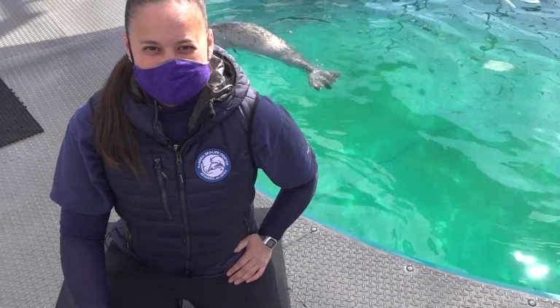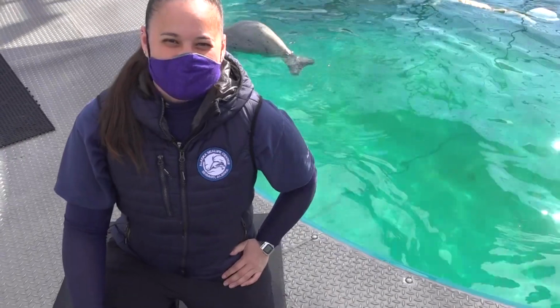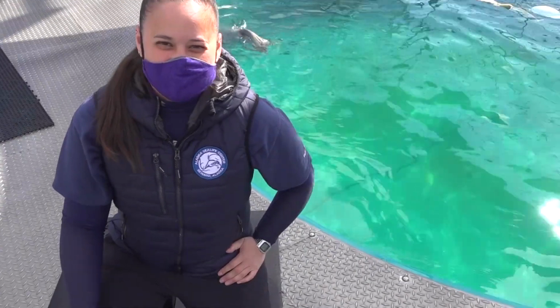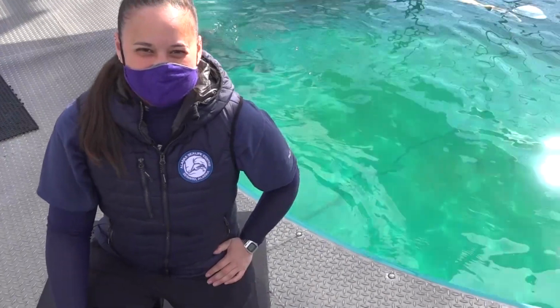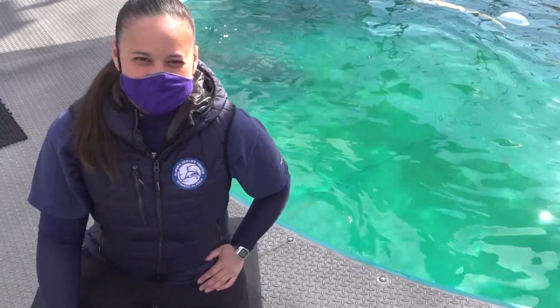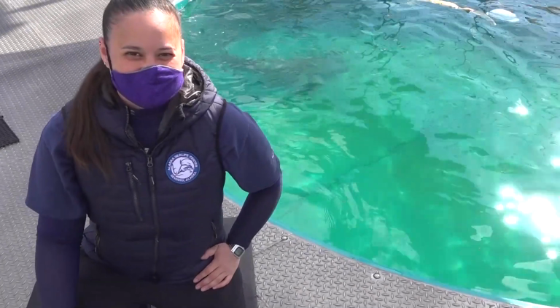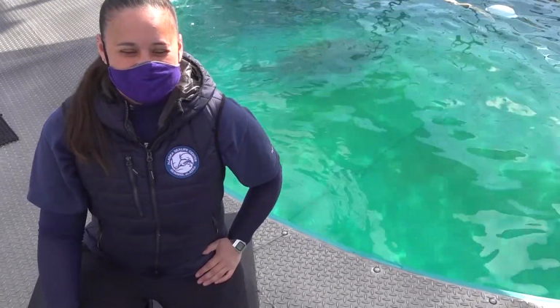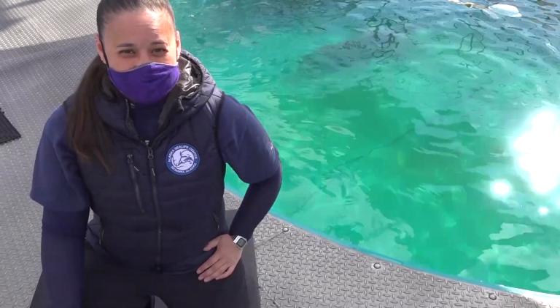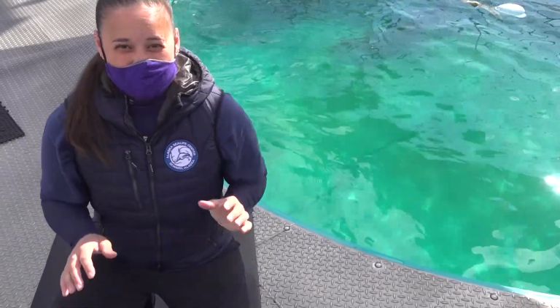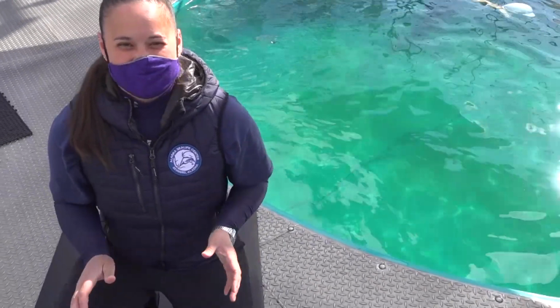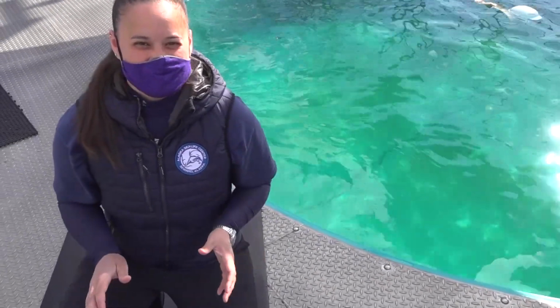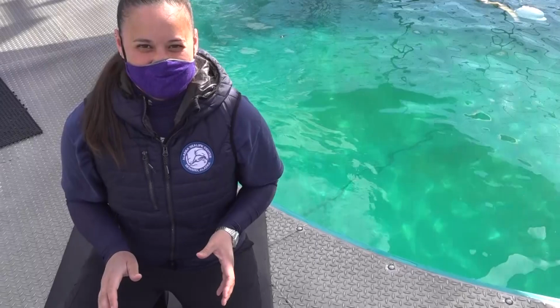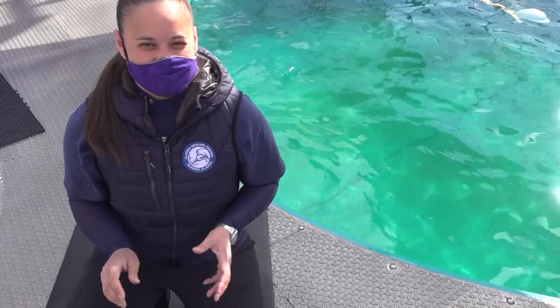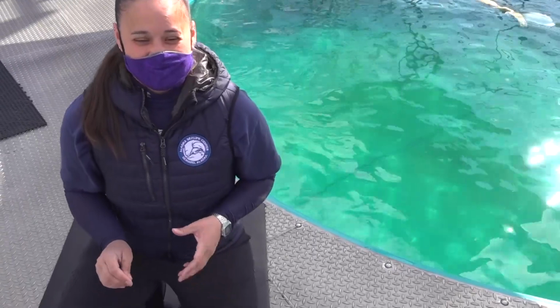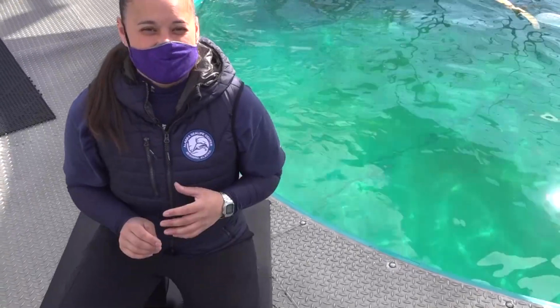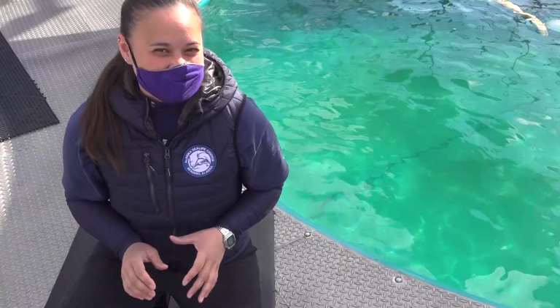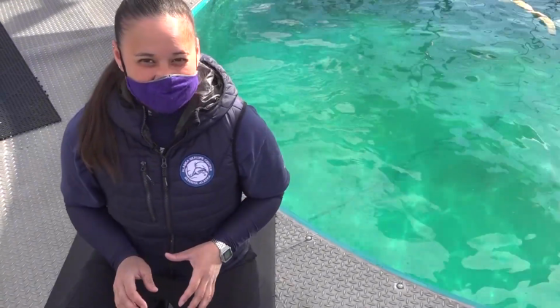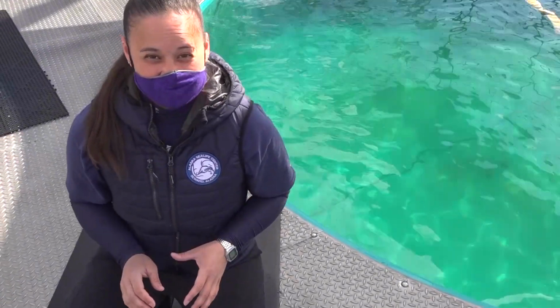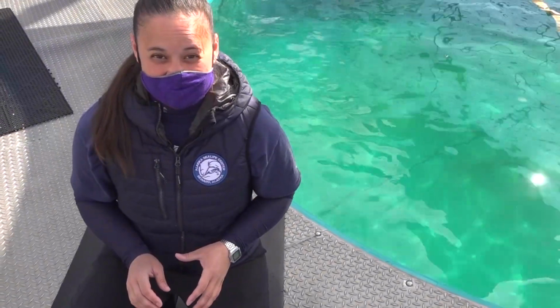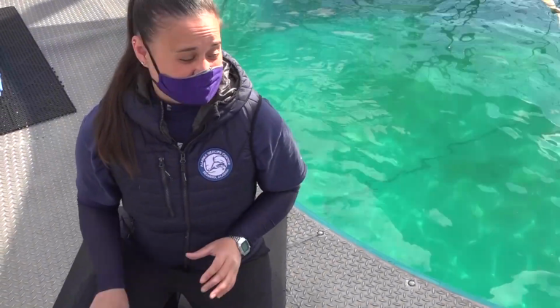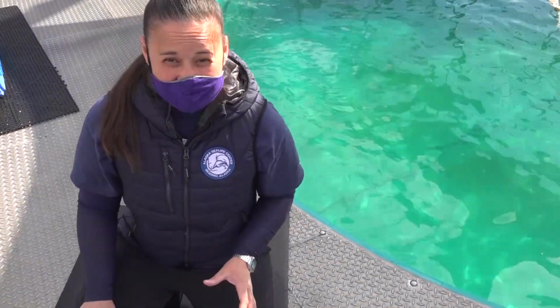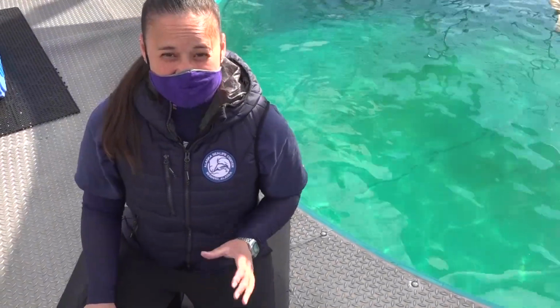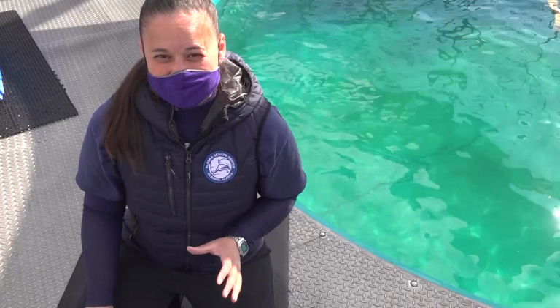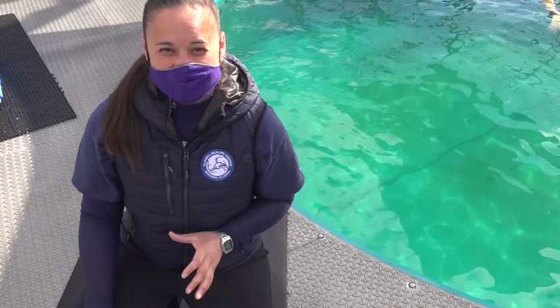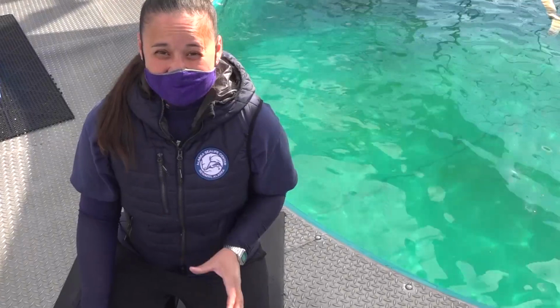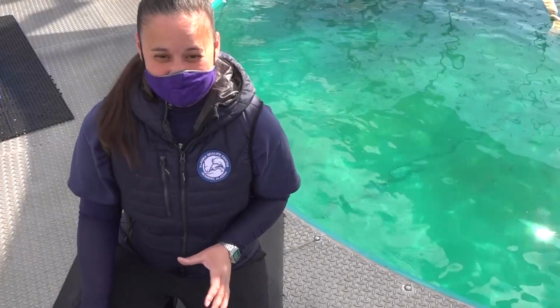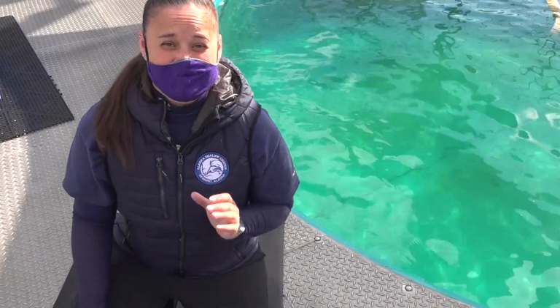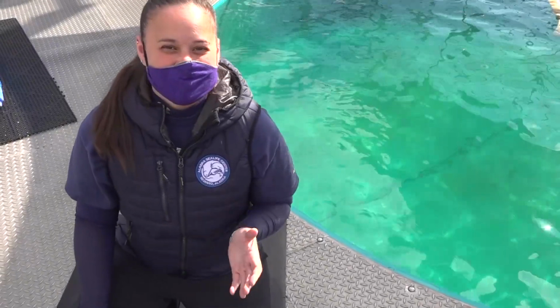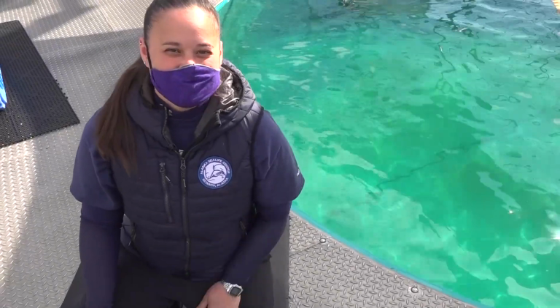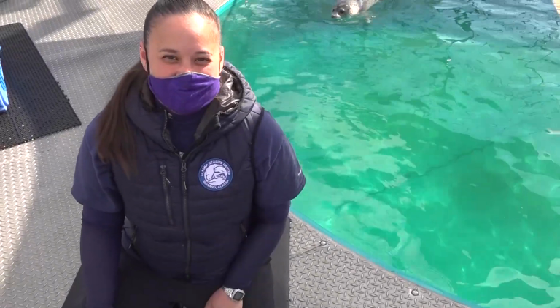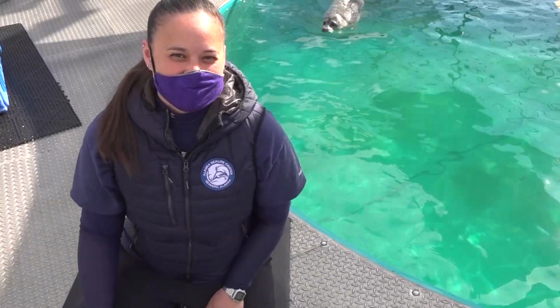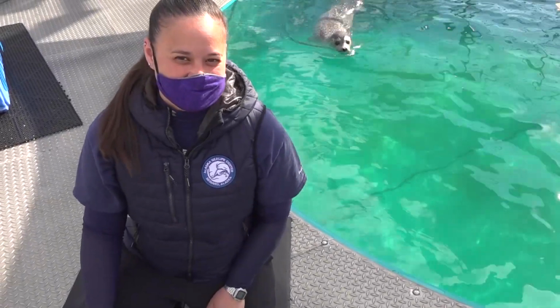Hi everybody, it's trainer Jules from the Alaska Sea Life Center. We're really excited that you get to tune in with us today. It's a very interesting time of year for our seals — it's breeding season, it's molt season, there's a lot going on and we're going to give you a little peek of what we see here.